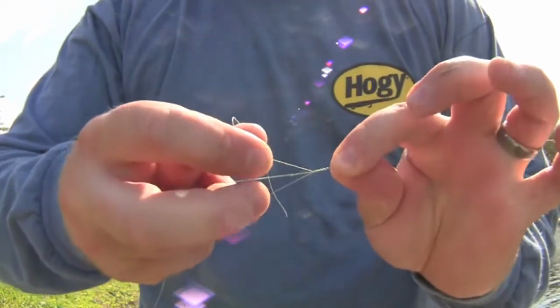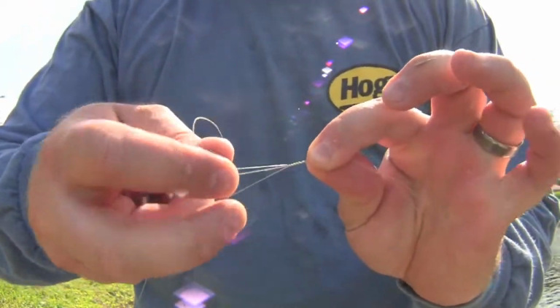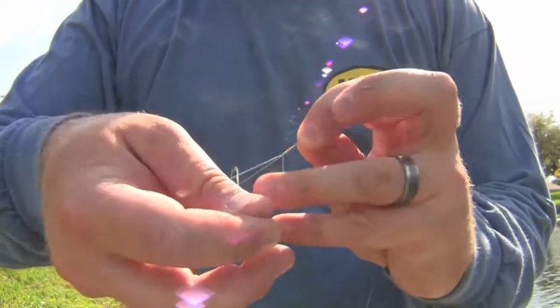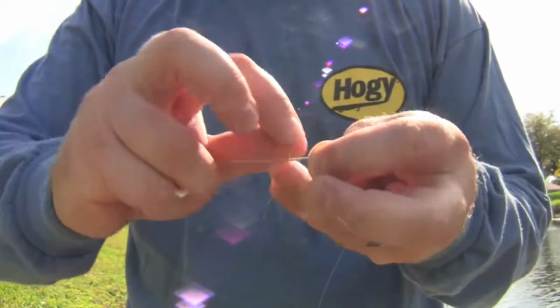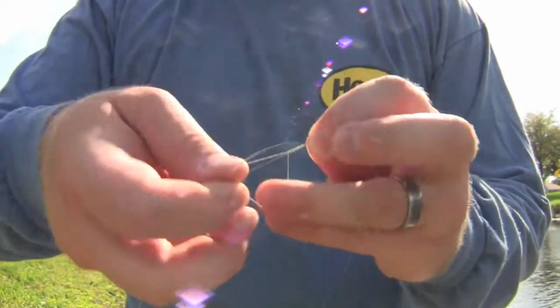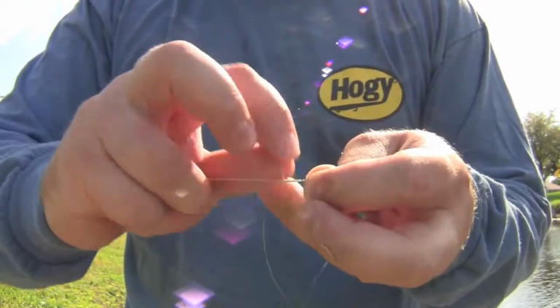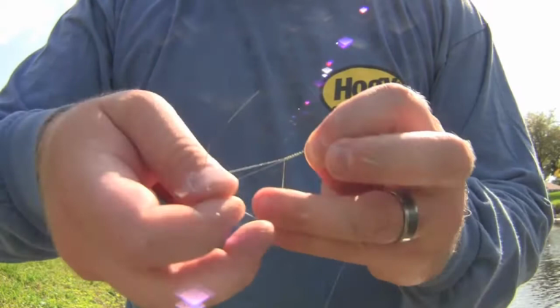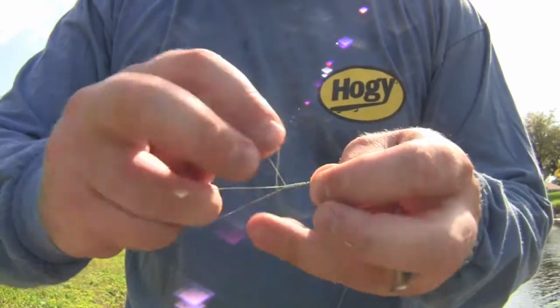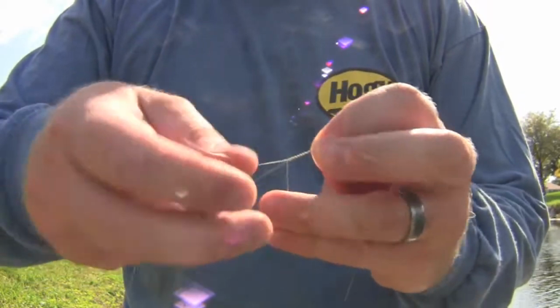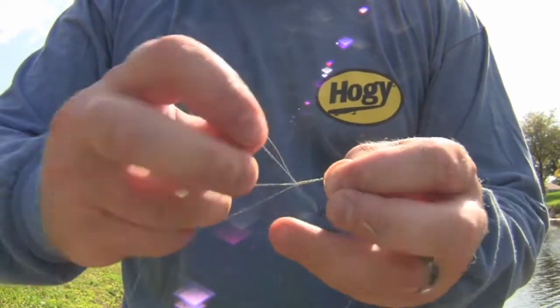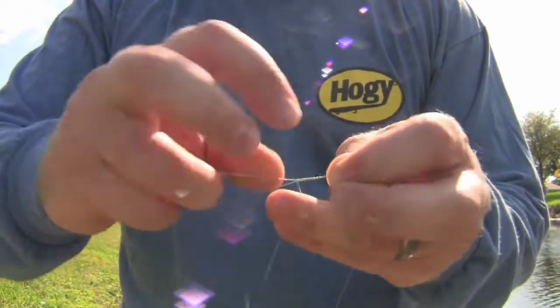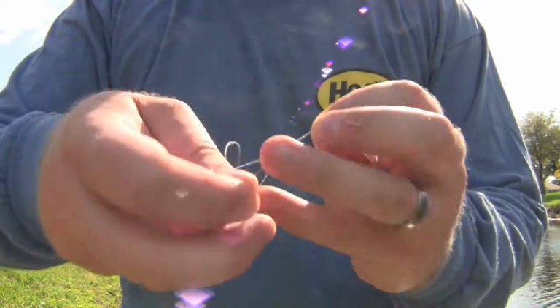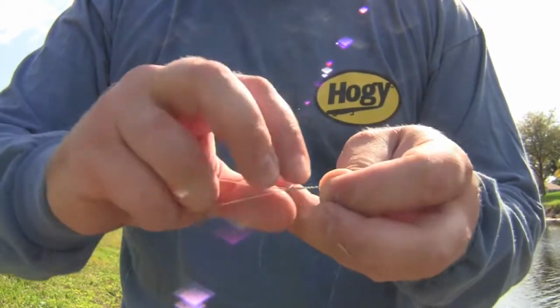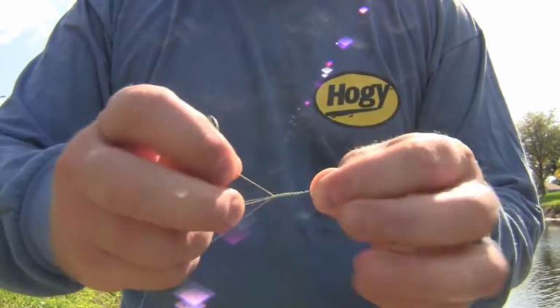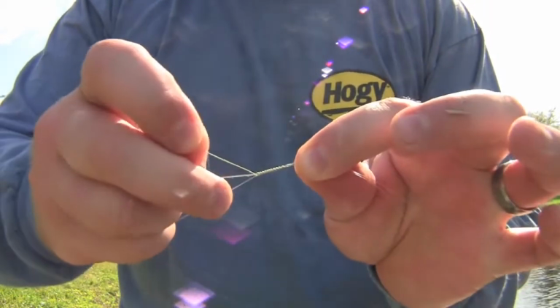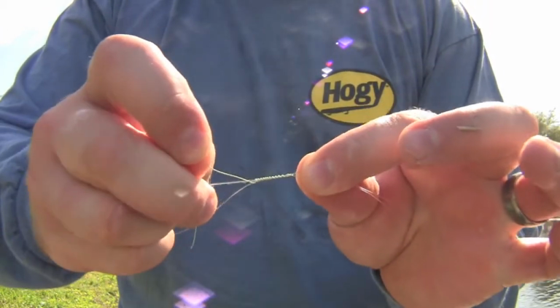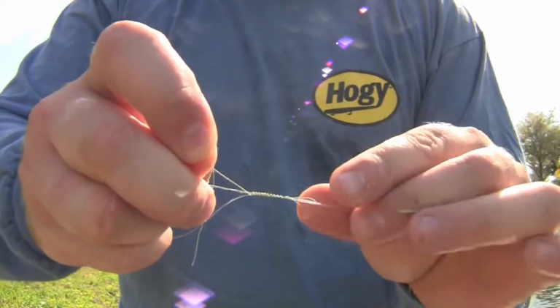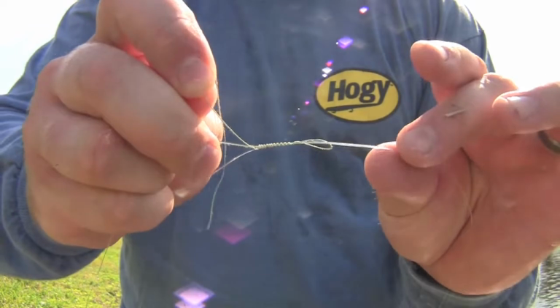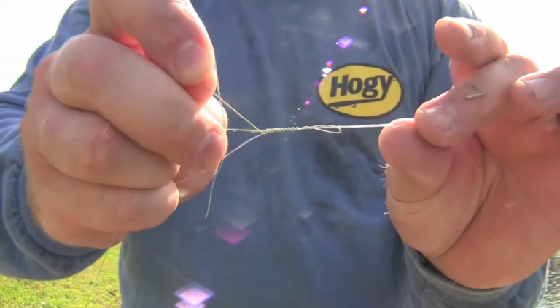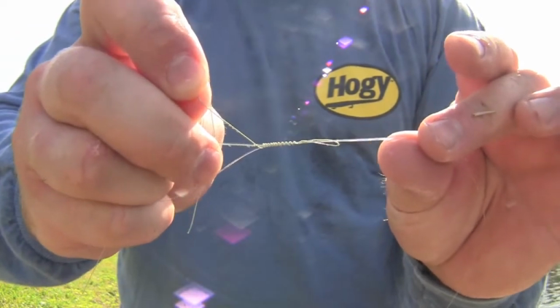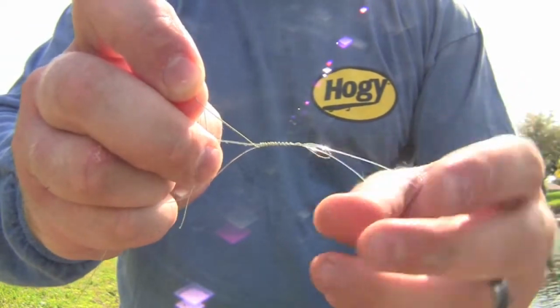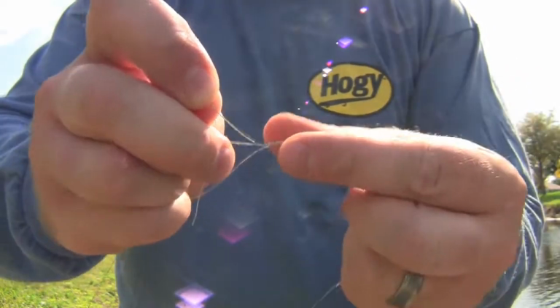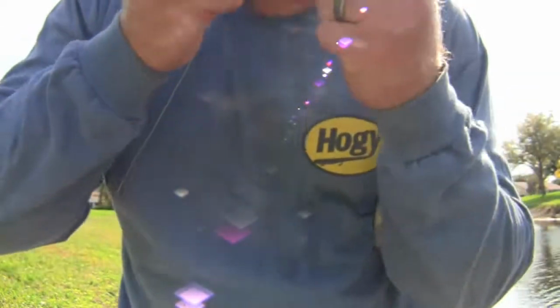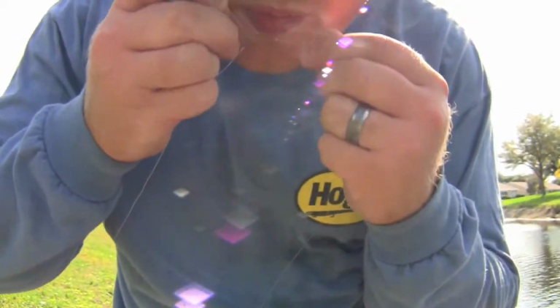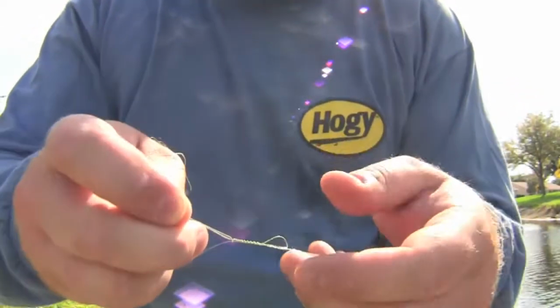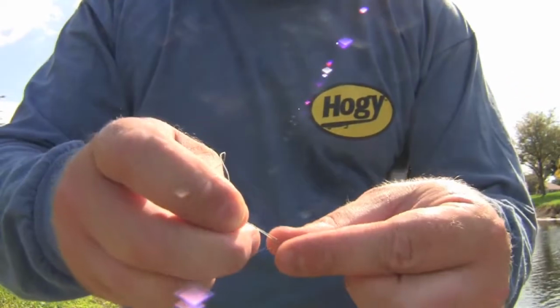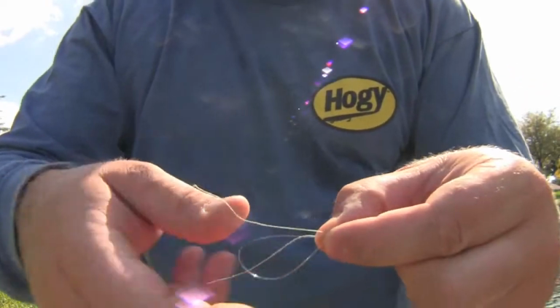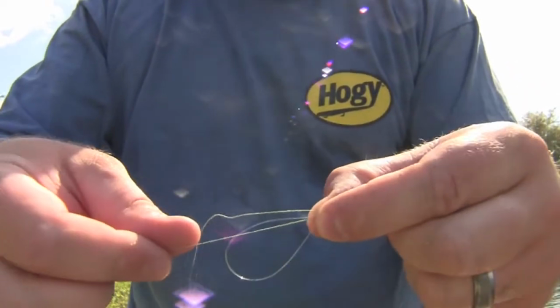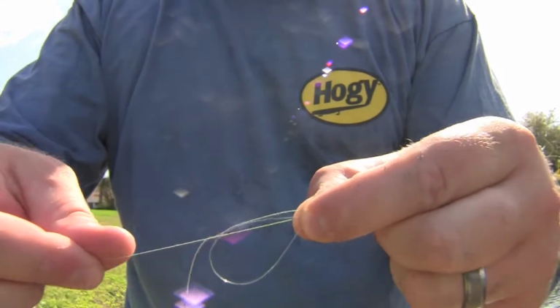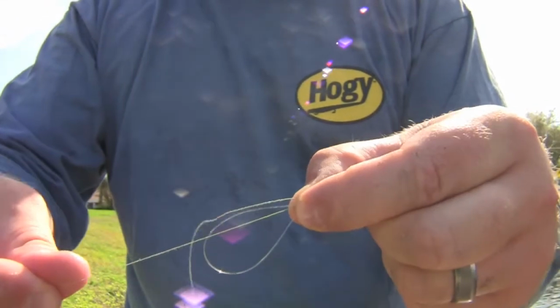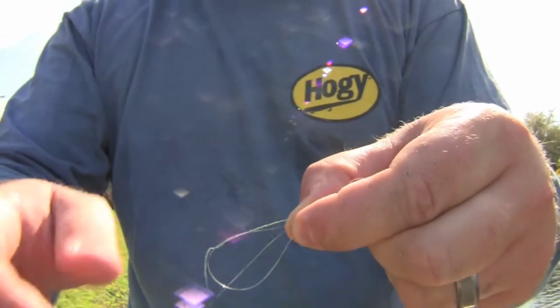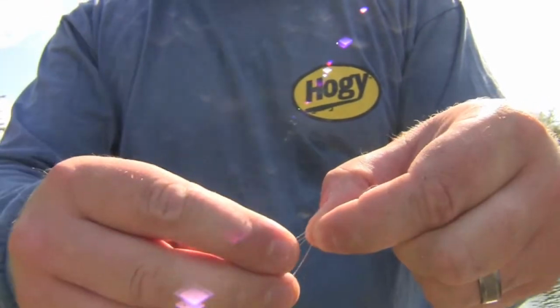Slow that down so you can kind of see what I'm doing. I'm going over both legs of the fluorocarbon. You see what I have here — go ahead and moisten that, pull in the tag end so it's nice and flush.